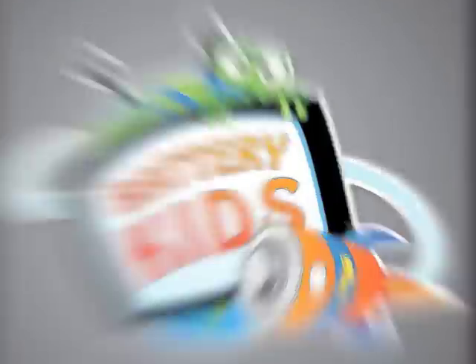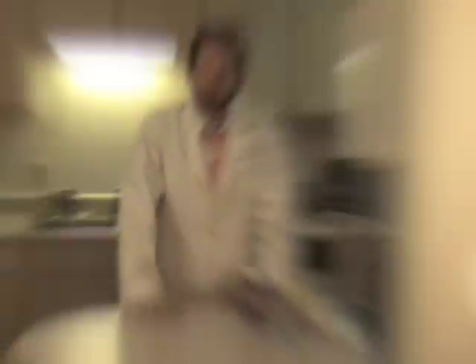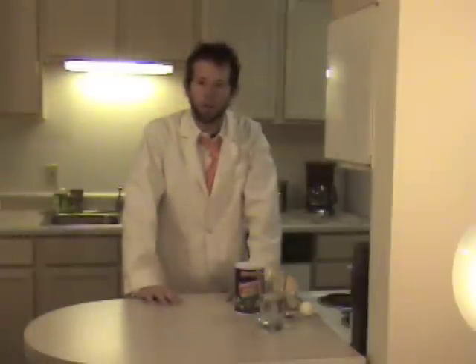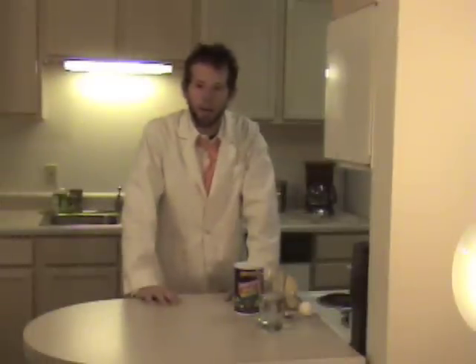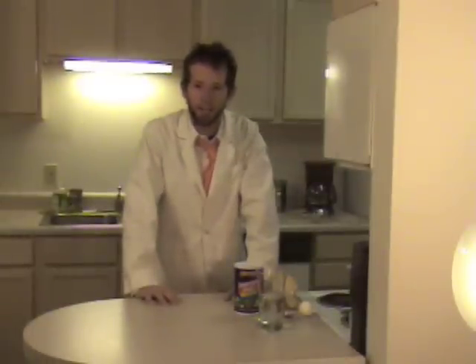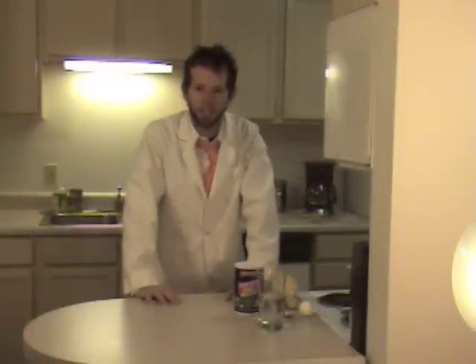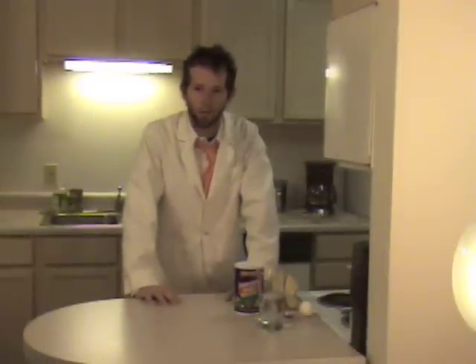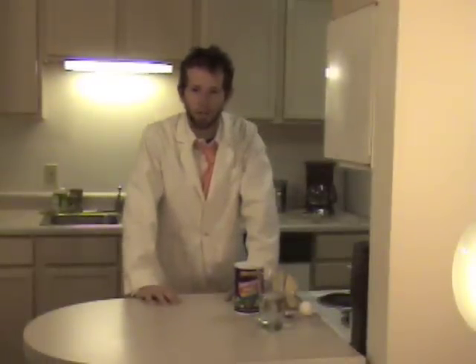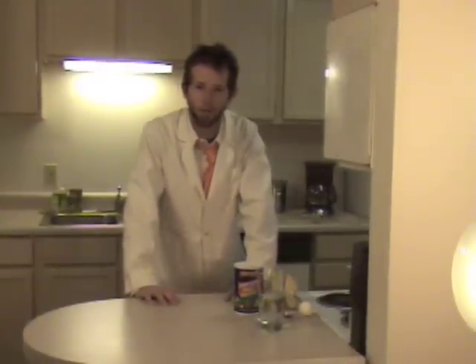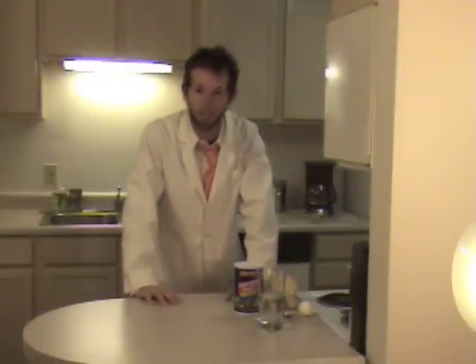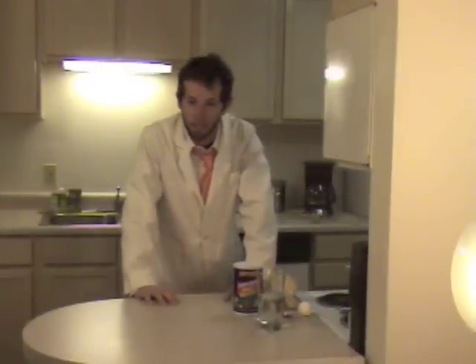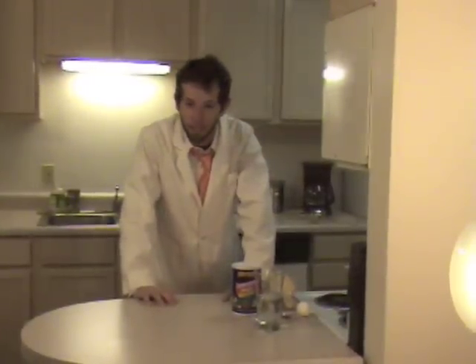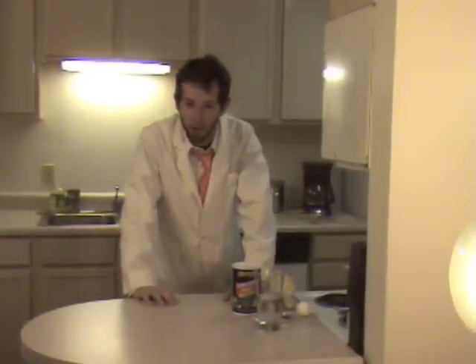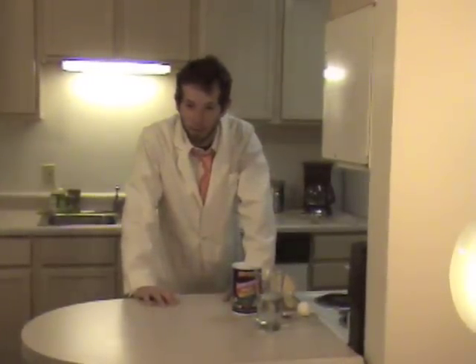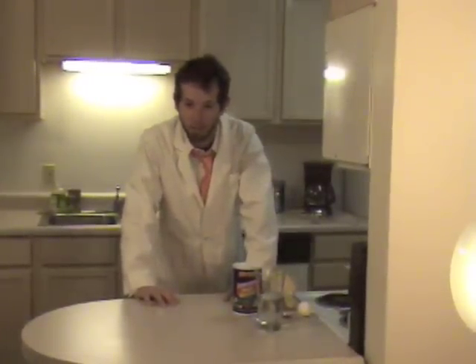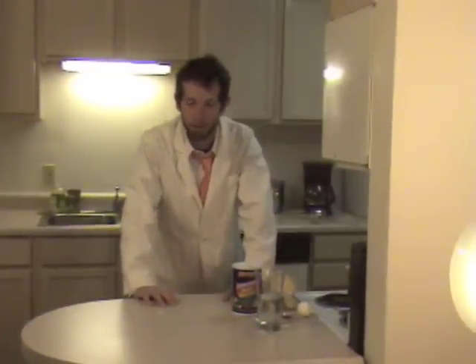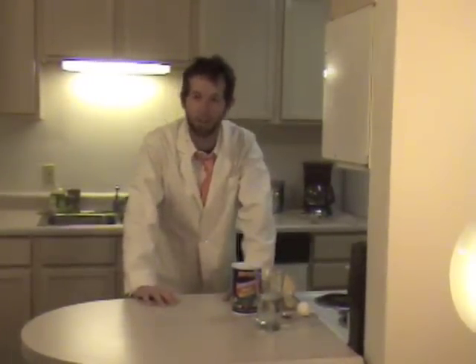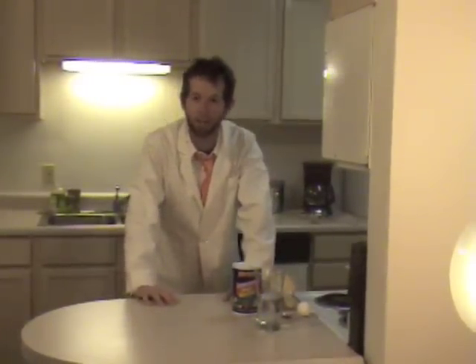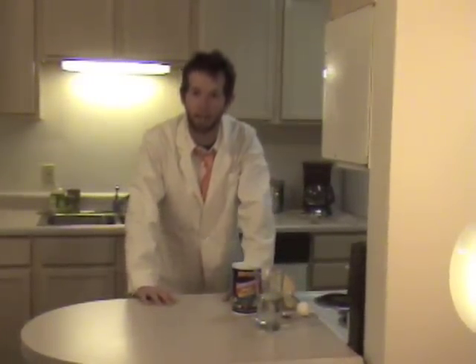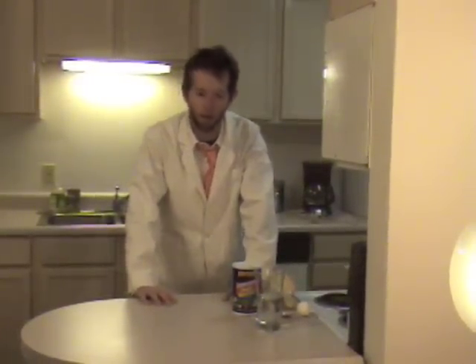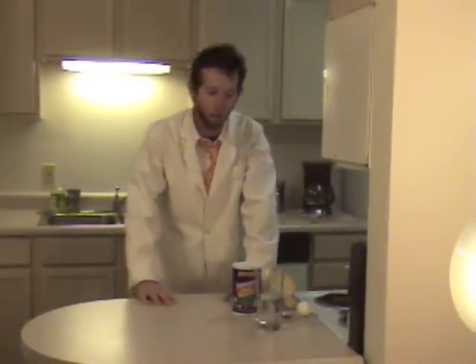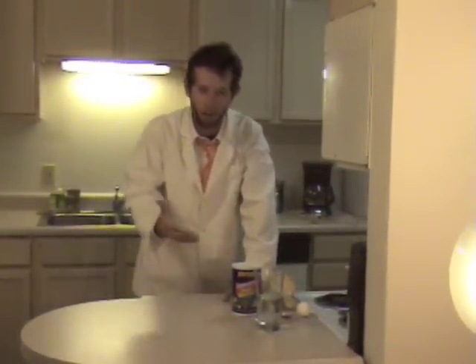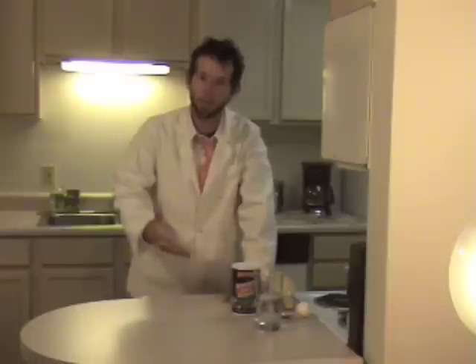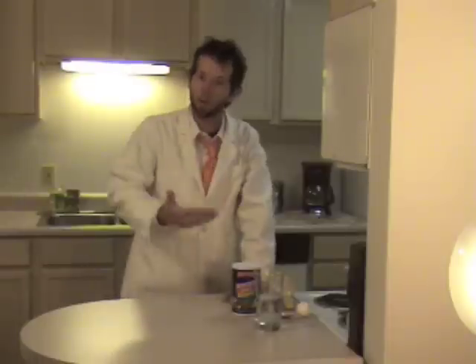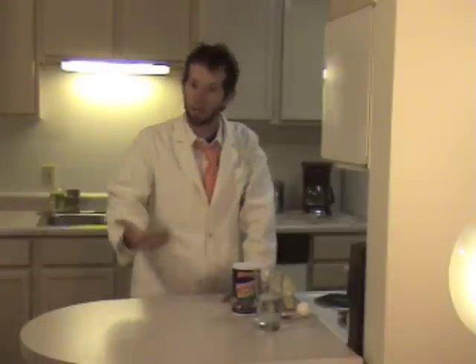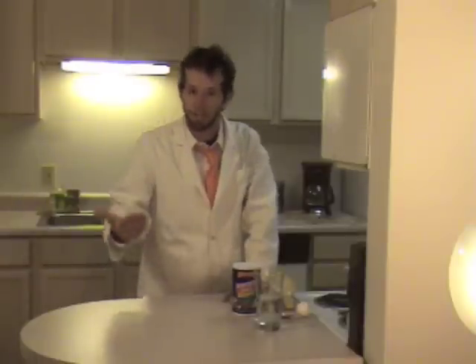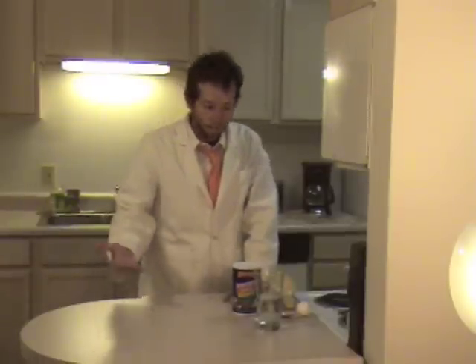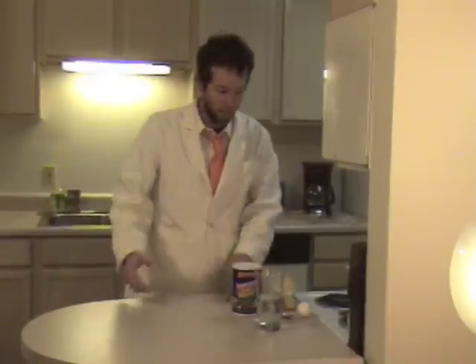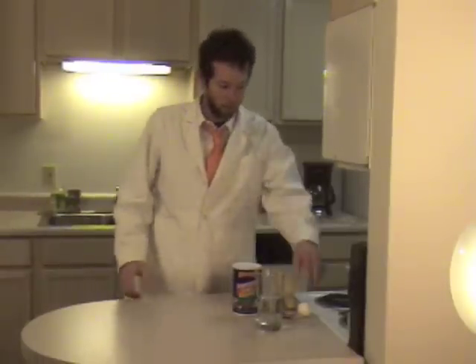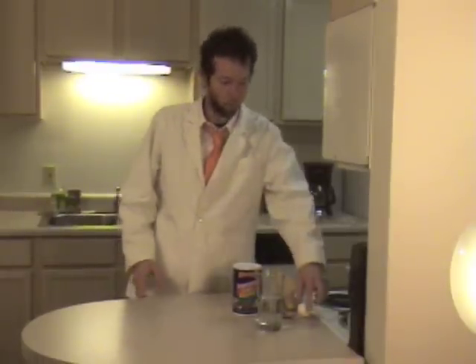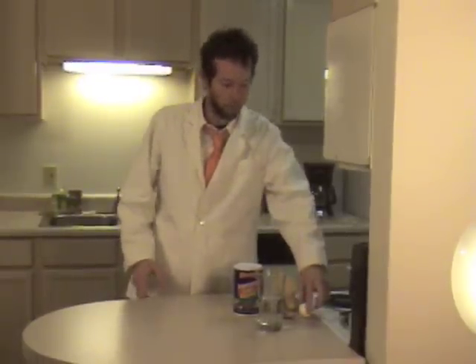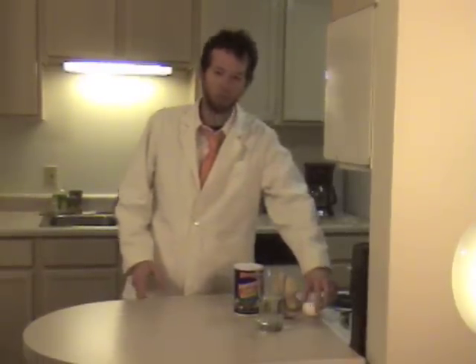Well hello there Battery Kids and welcome to the density experiment. Today we're going to check out how water can become more or less dense.